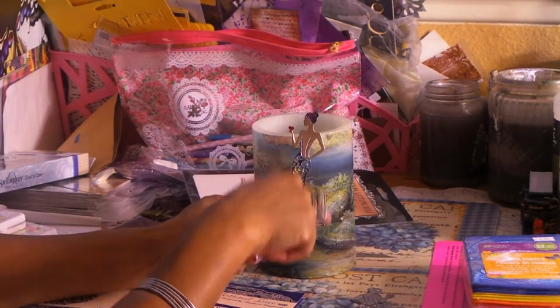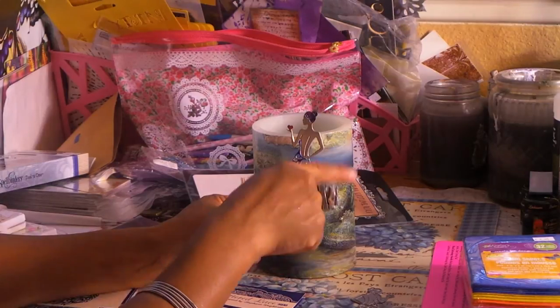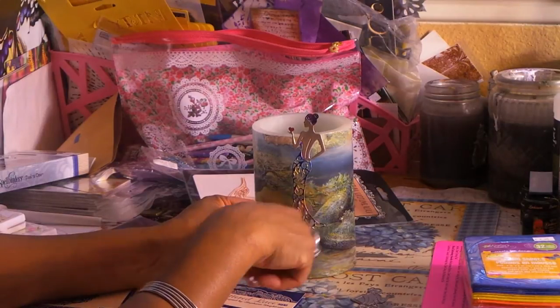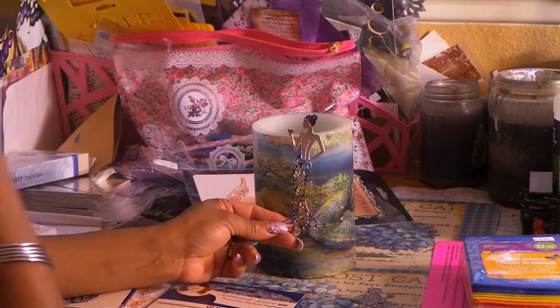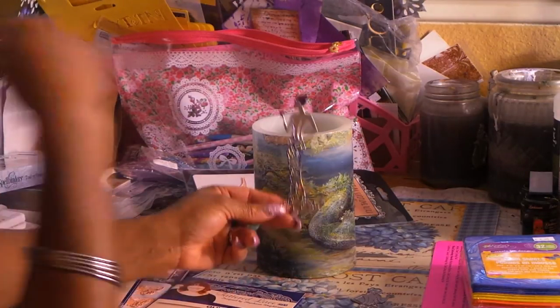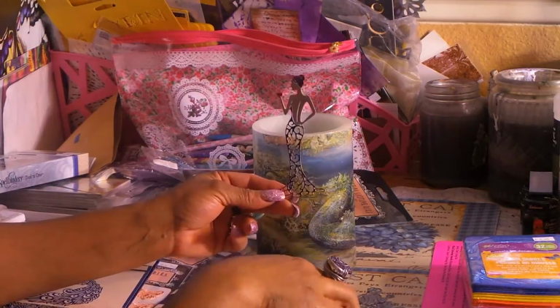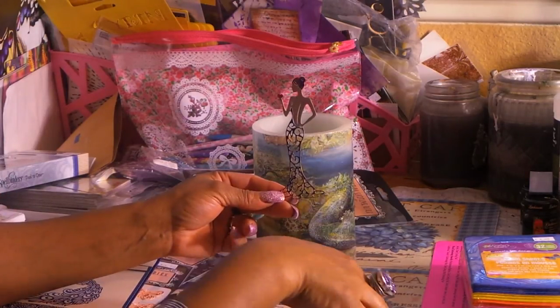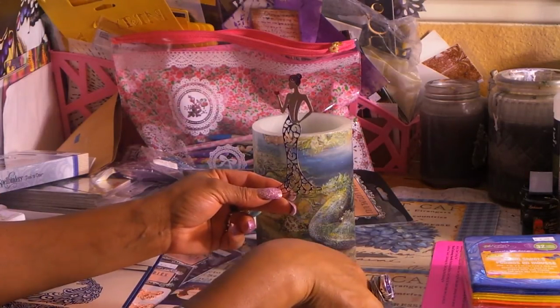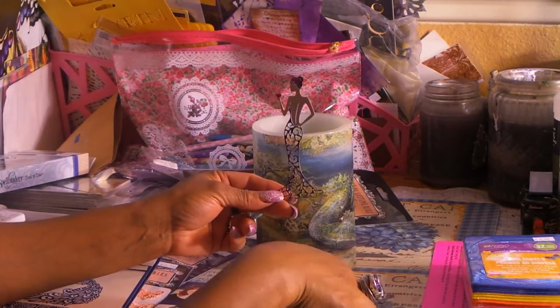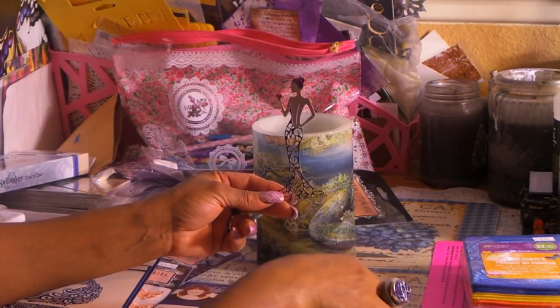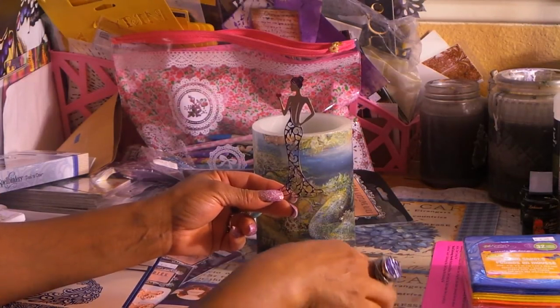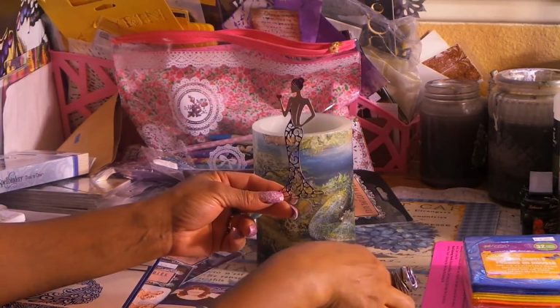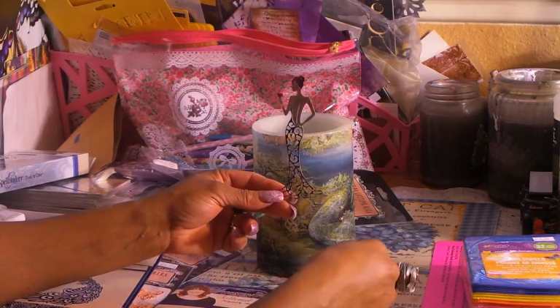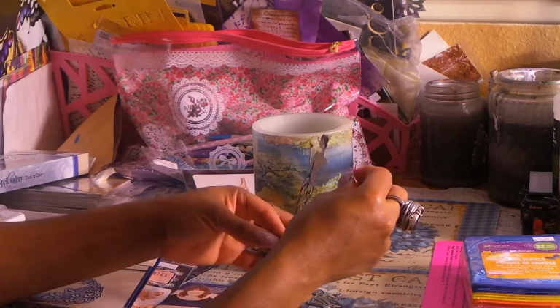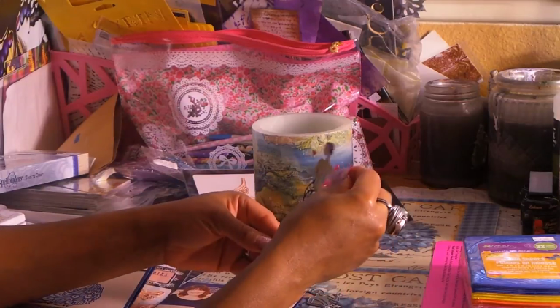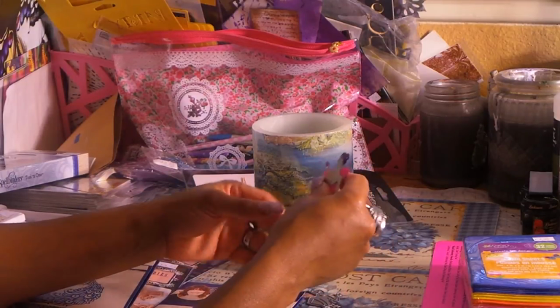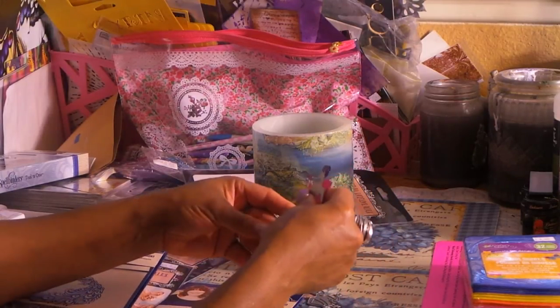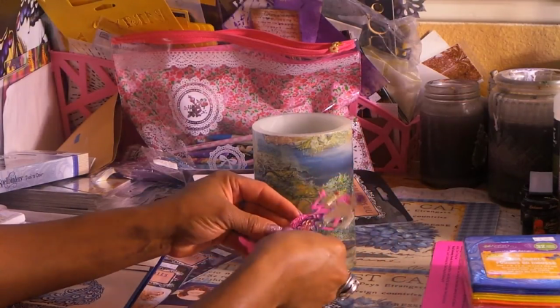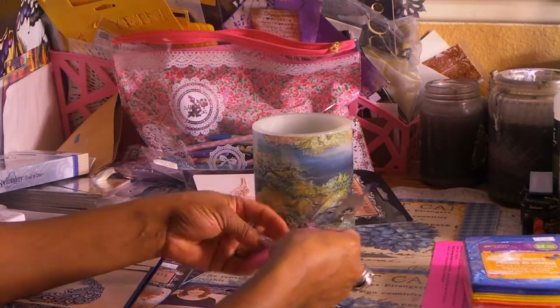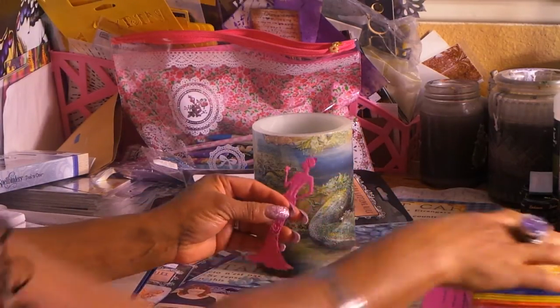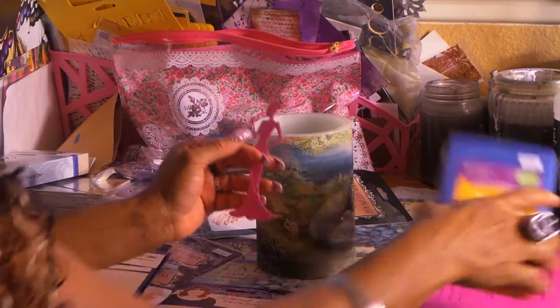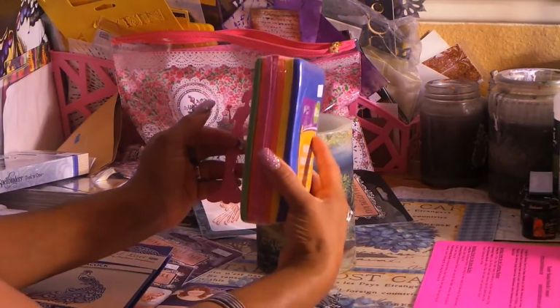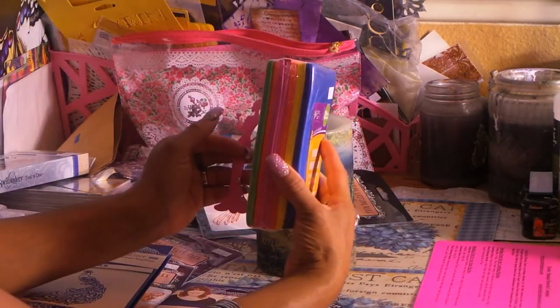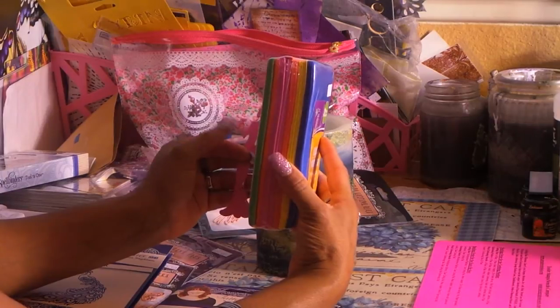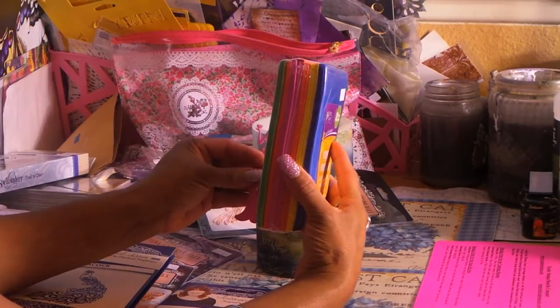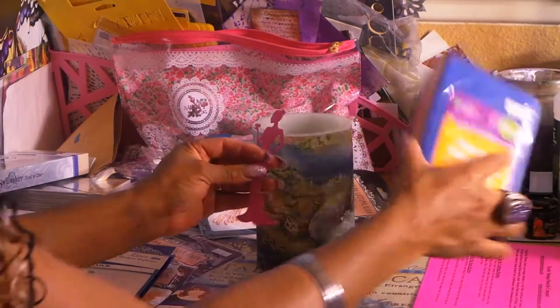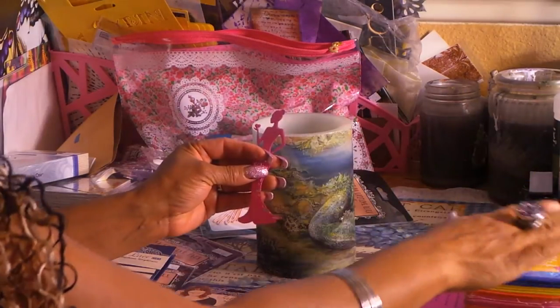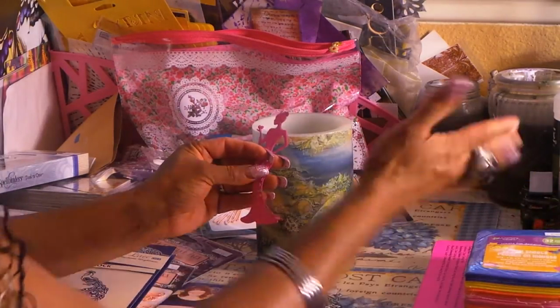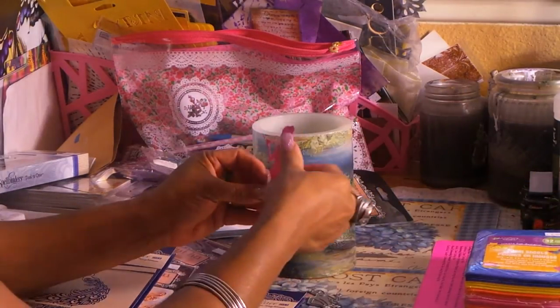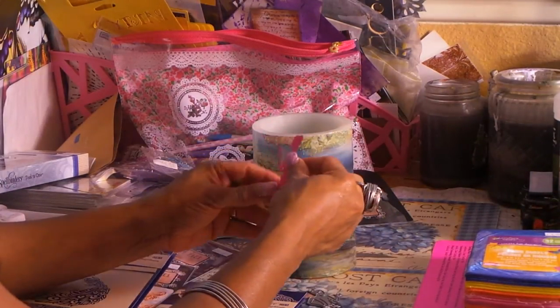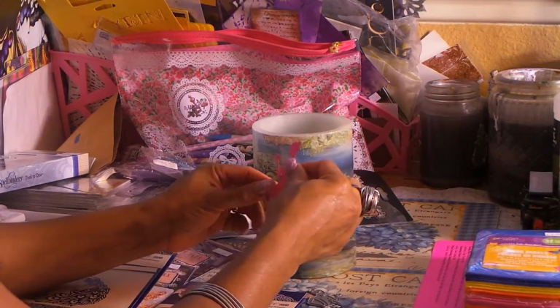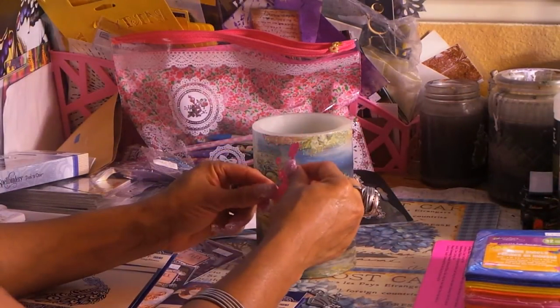This one I think she did afterwards. Look how gorgeous that is. Then somehow she stacks it - I have to read my directions. She uses a foam, like this really thin fun foam, which I've never seen this thin. It was like two bucks and we bought some of that. Probably should have bought more.